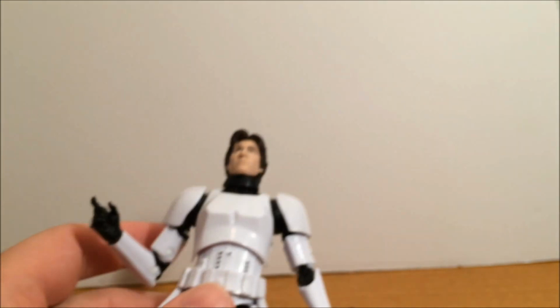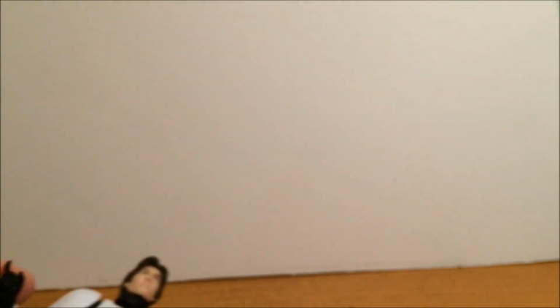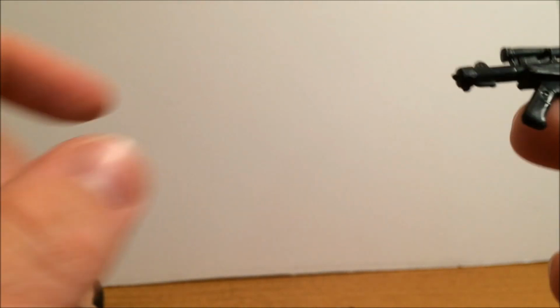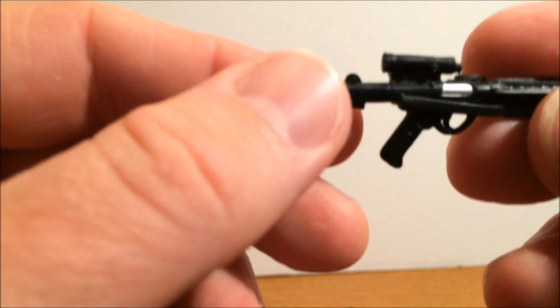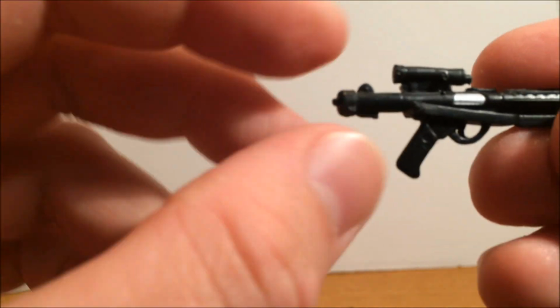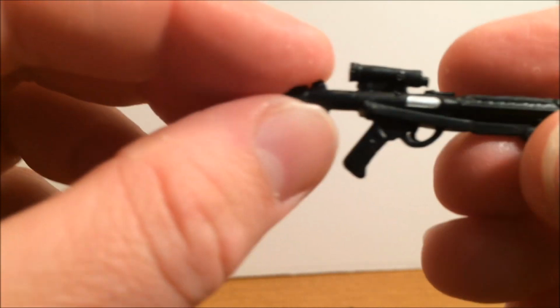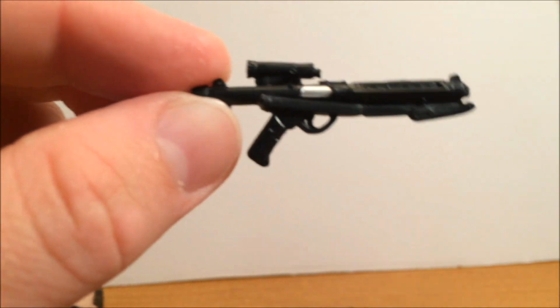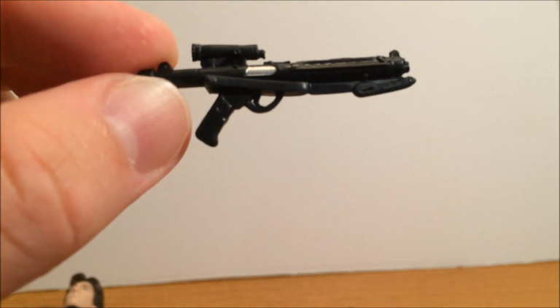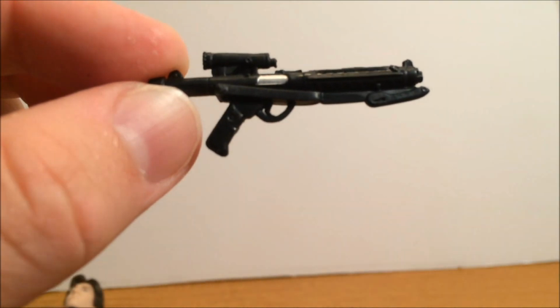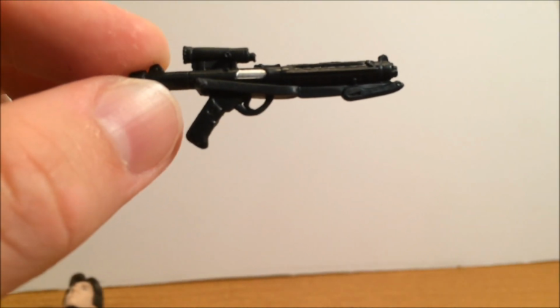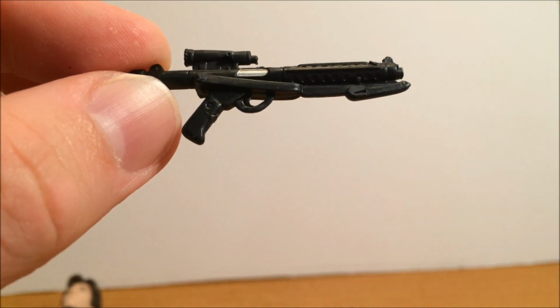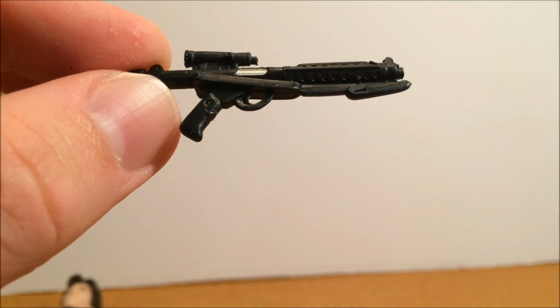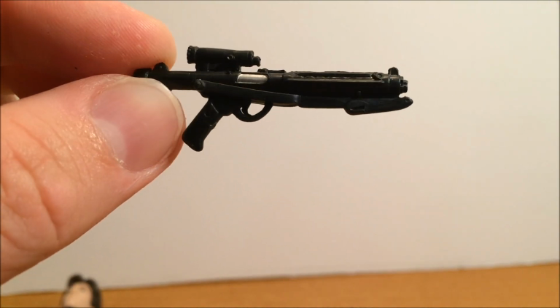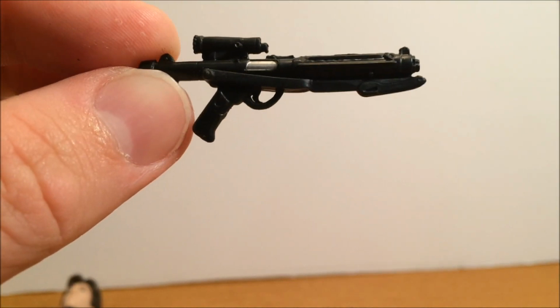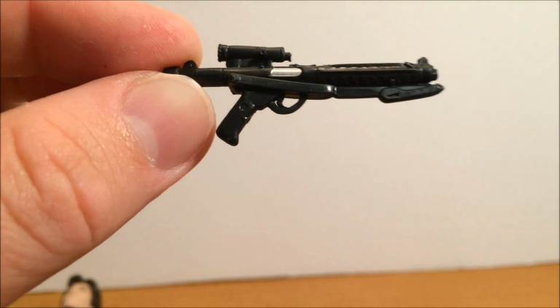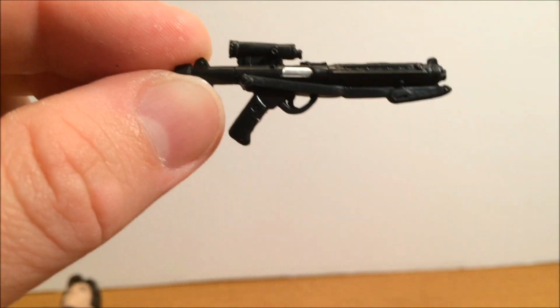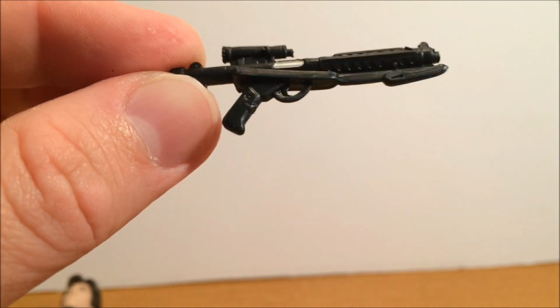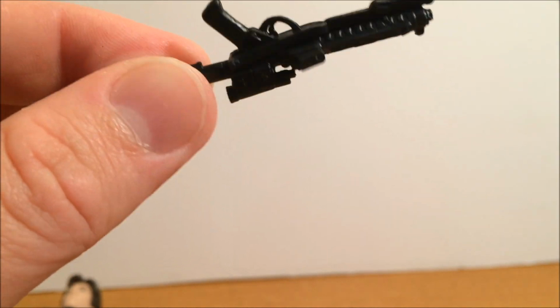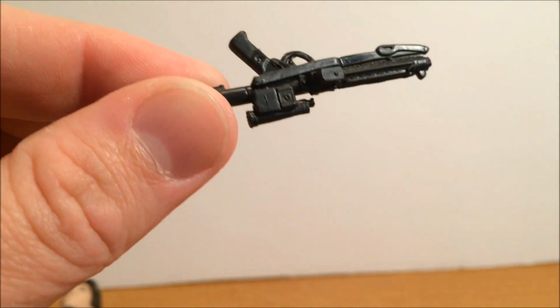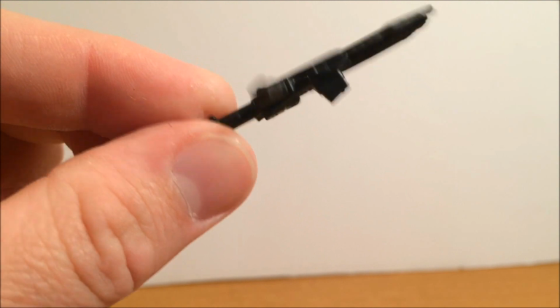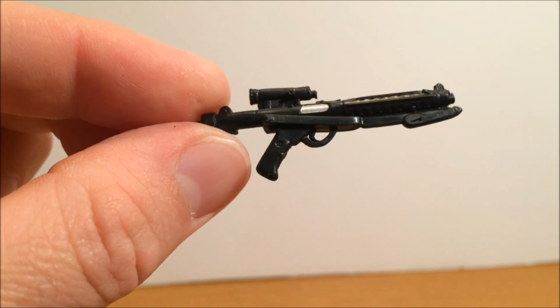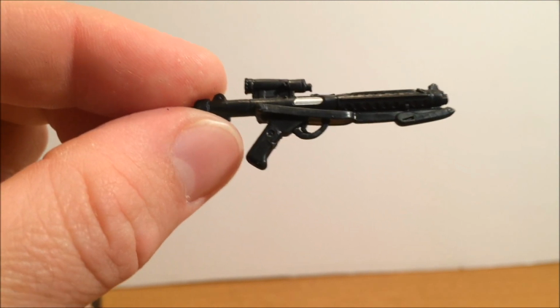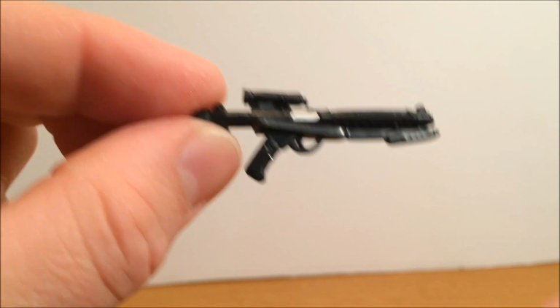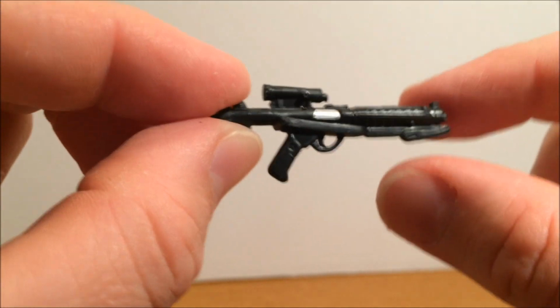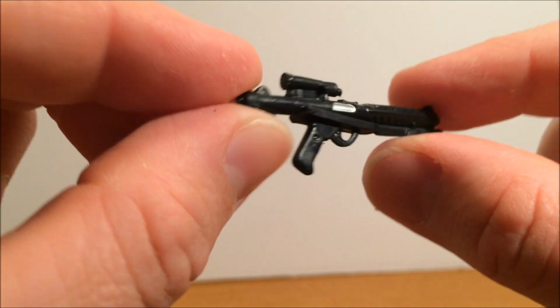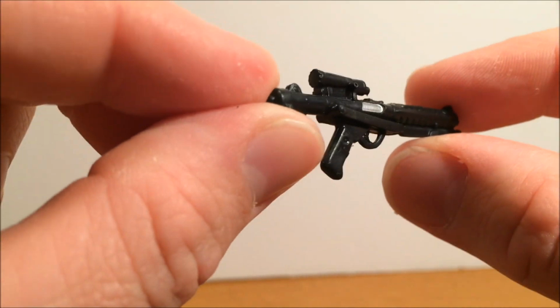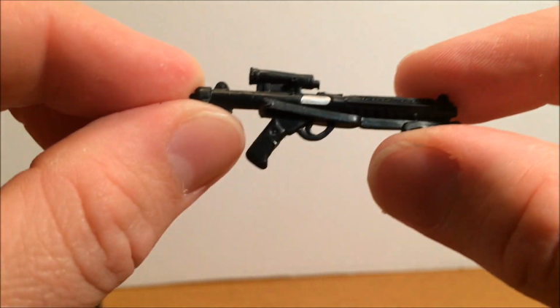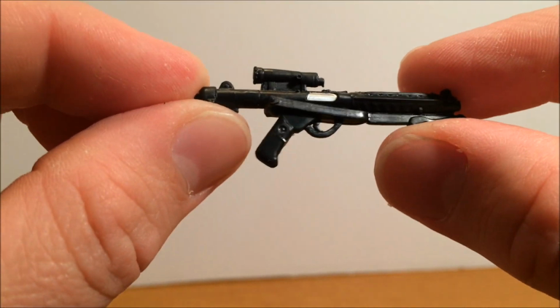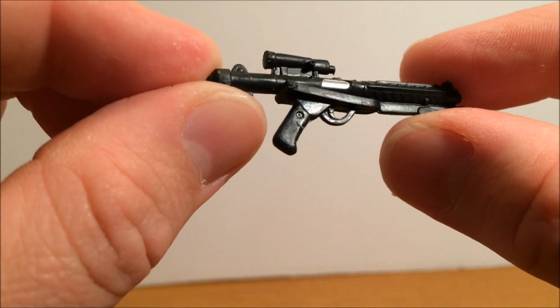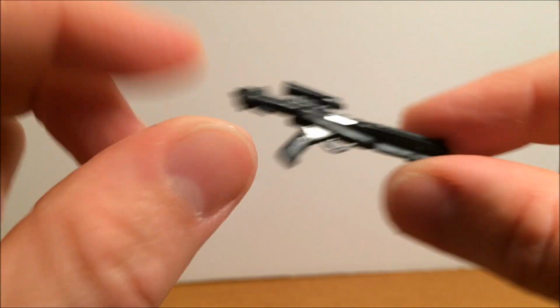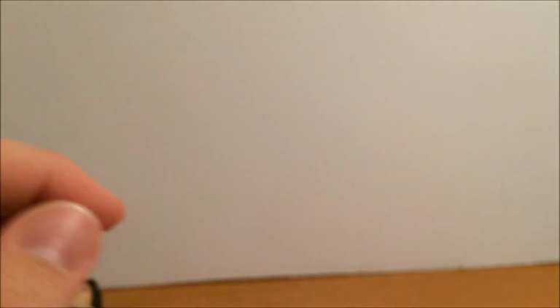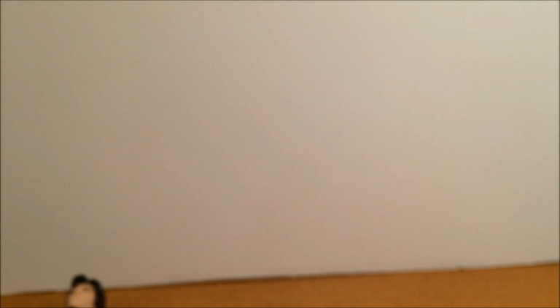Accessories: comes with the standard E-11 blaster. It is nice, it's got a little silver spot on it. Seen it a few times now, so that's alright.